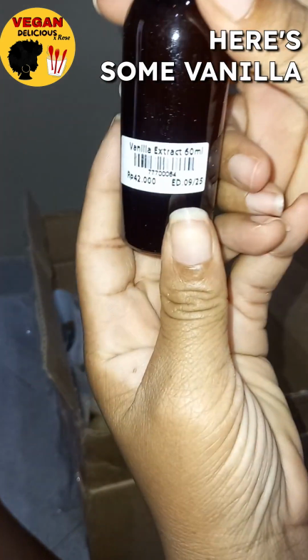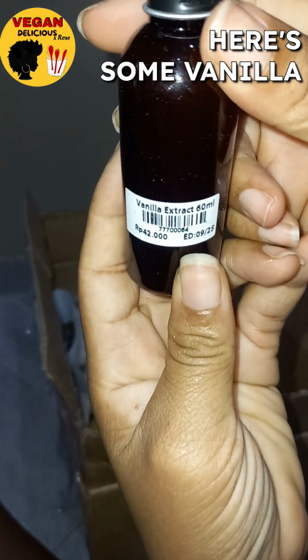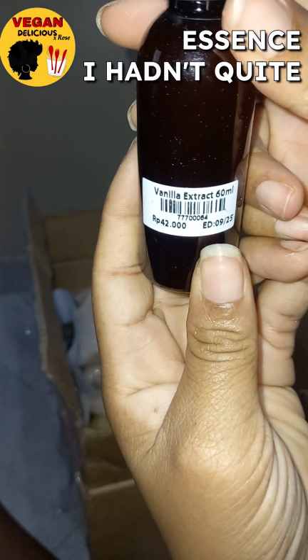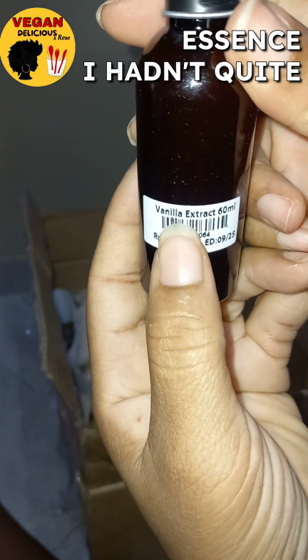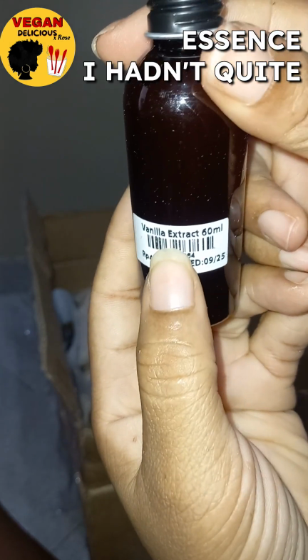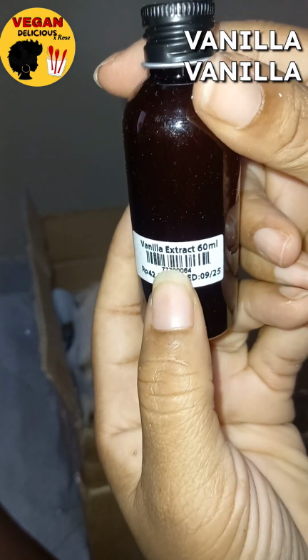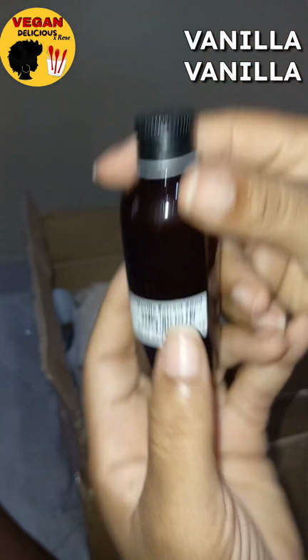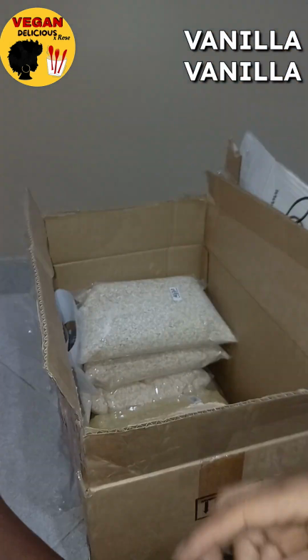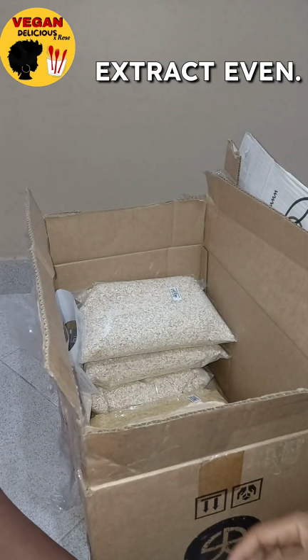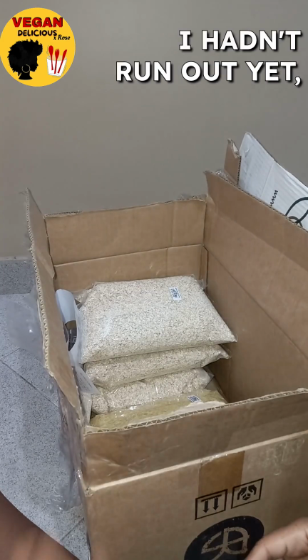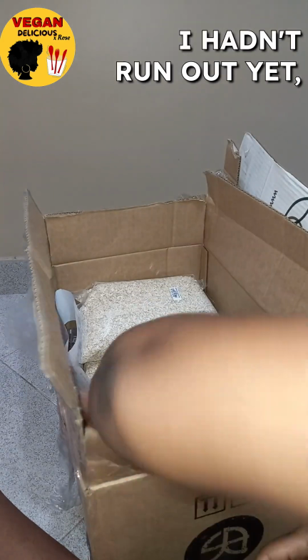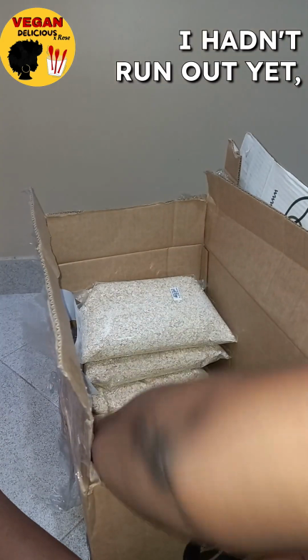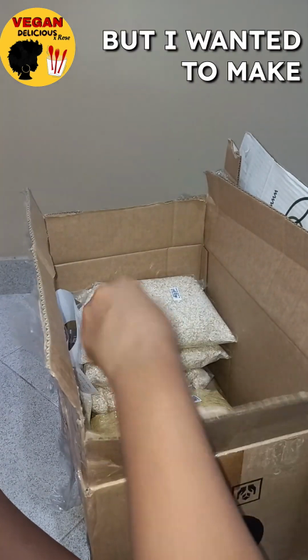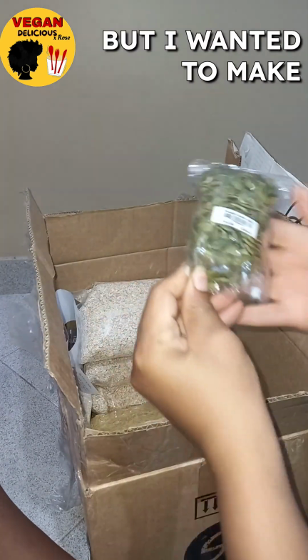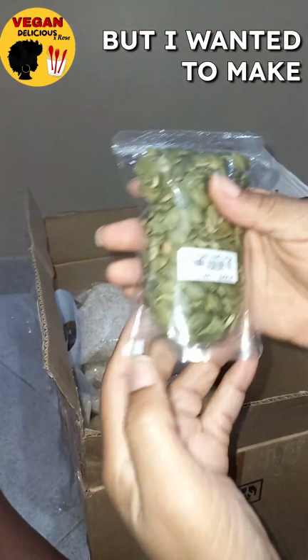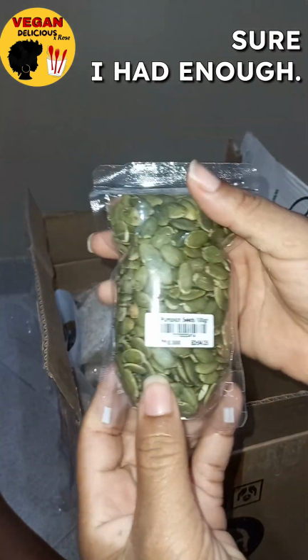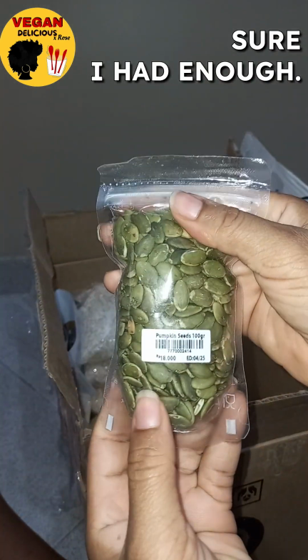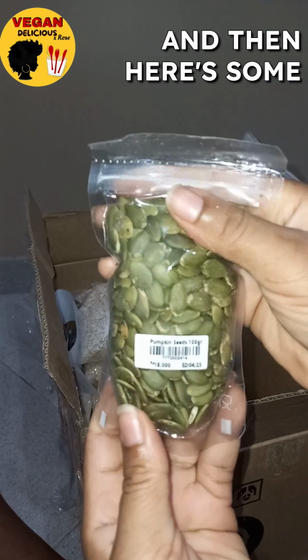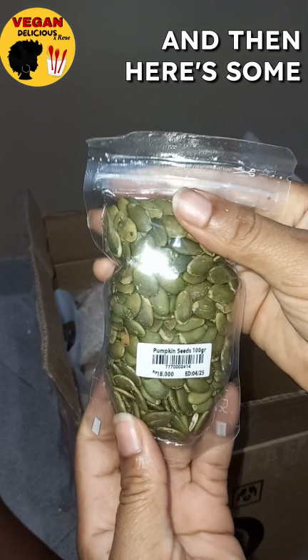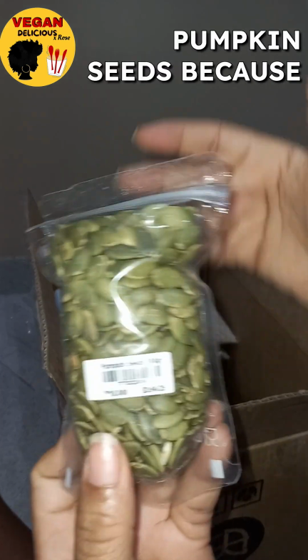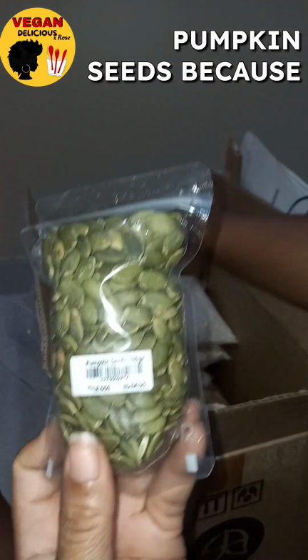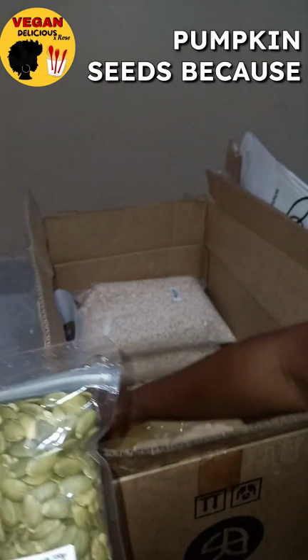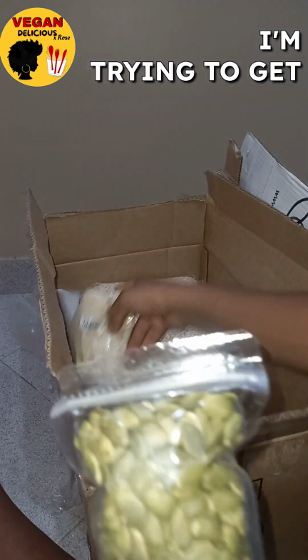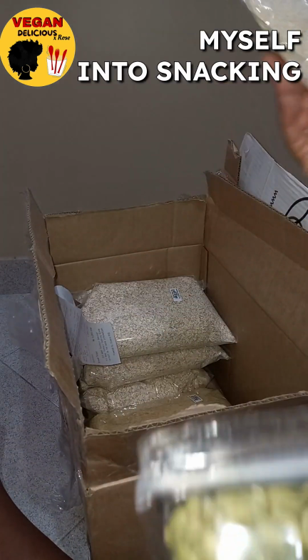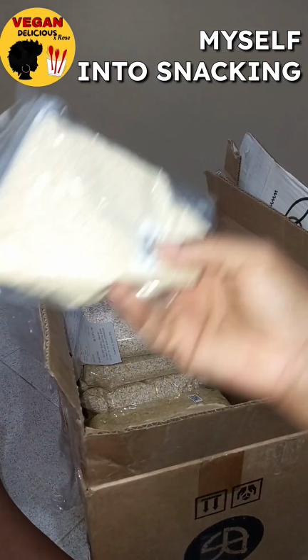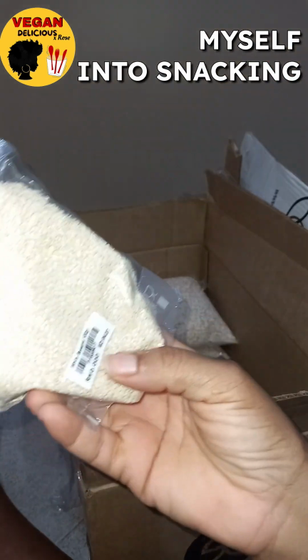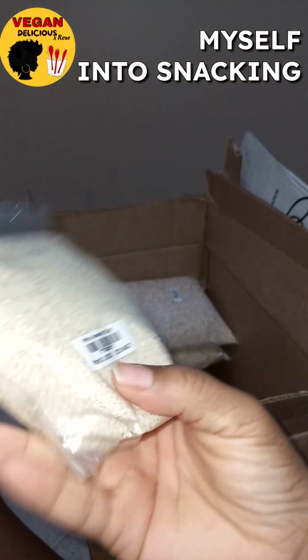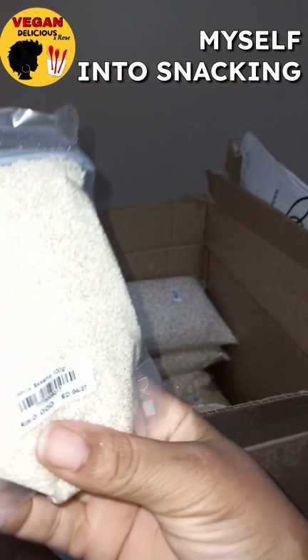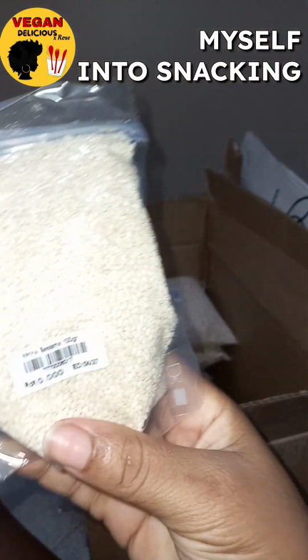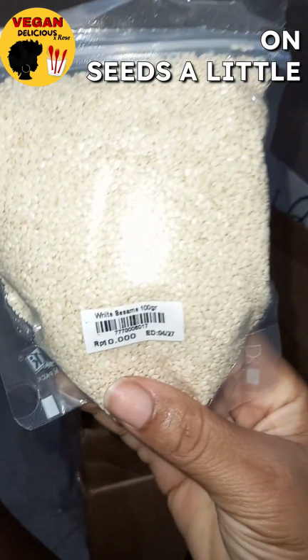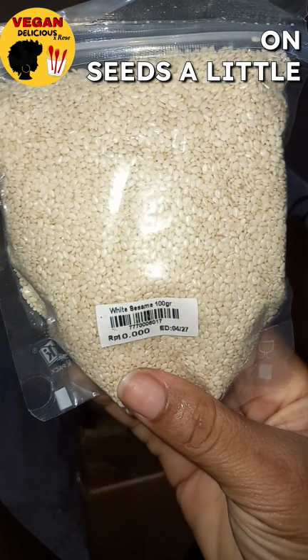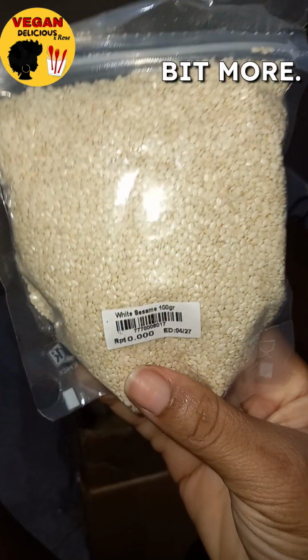Here's some vanilla extract. I hadn't run out yet but I wanted to make sure I had enough. Here's some pumpkin seeds because I'm trying to get myself into snacking on seeds a little bit more.